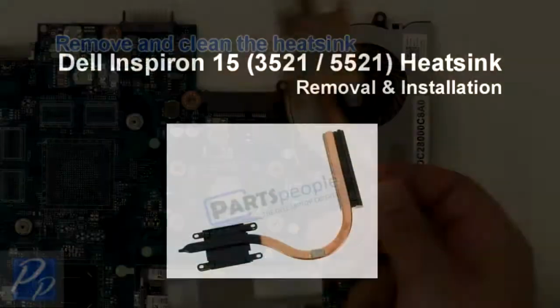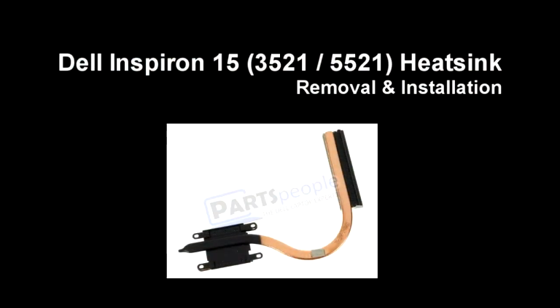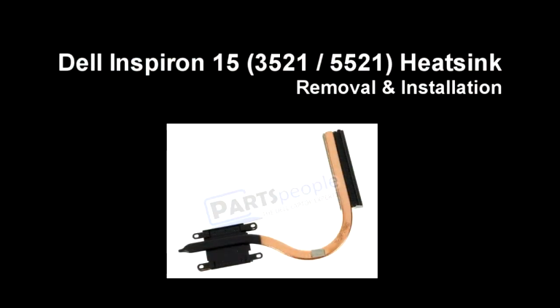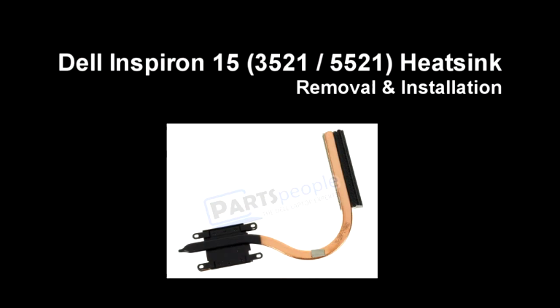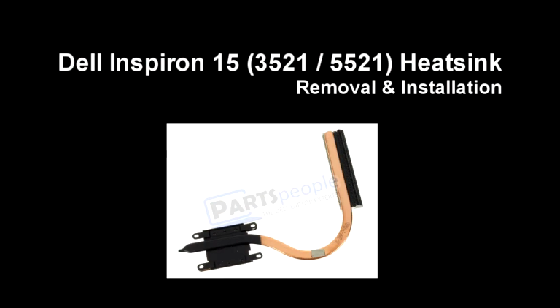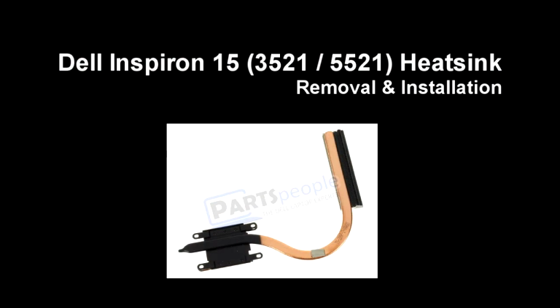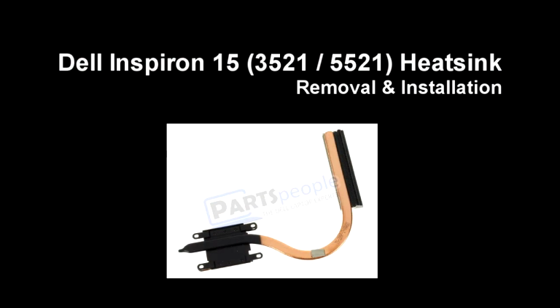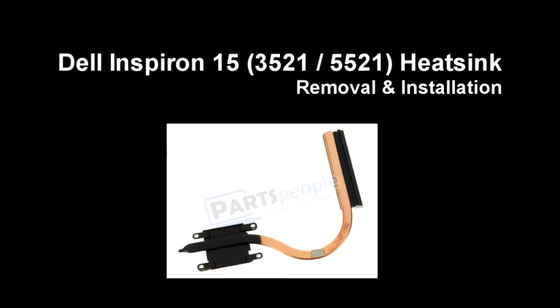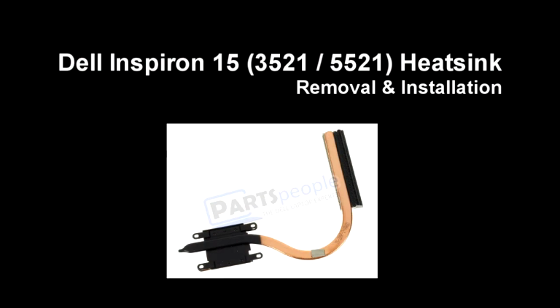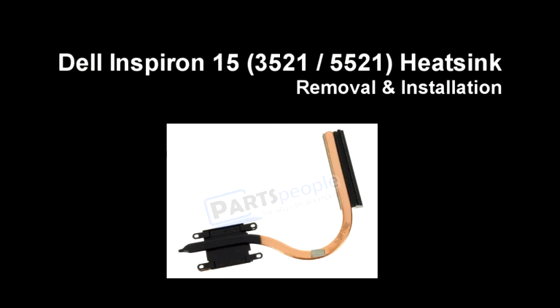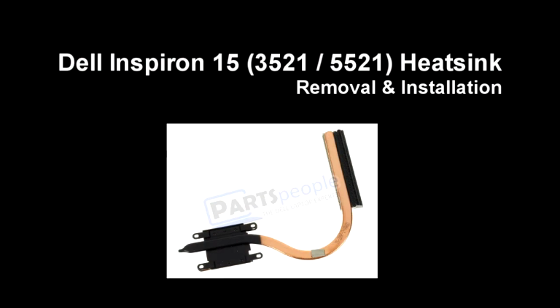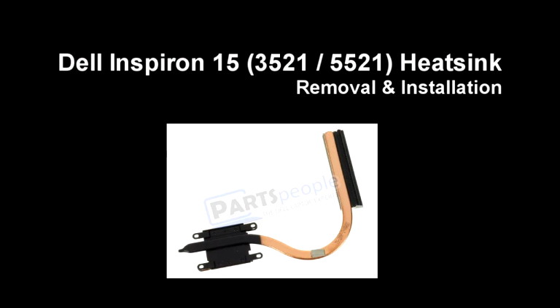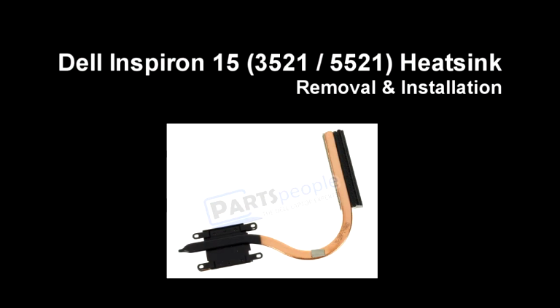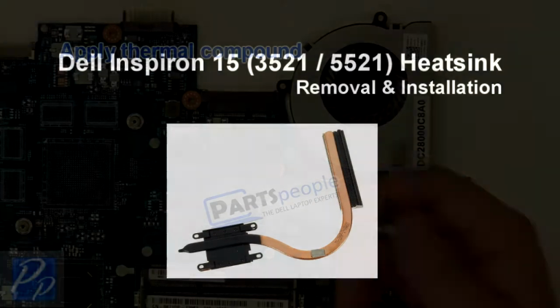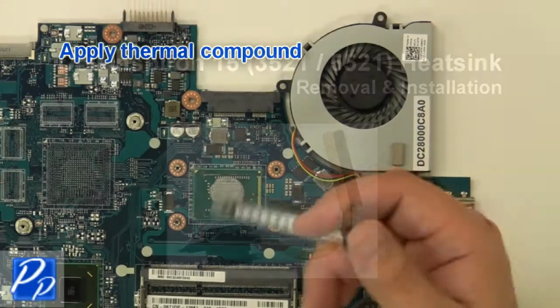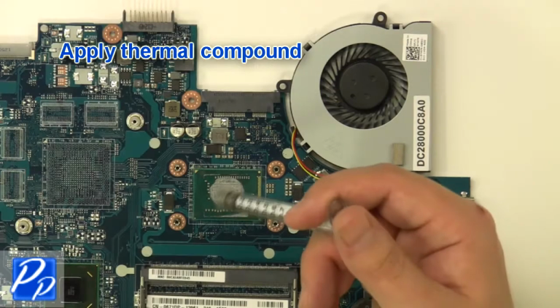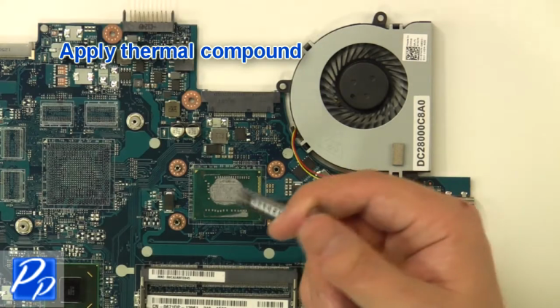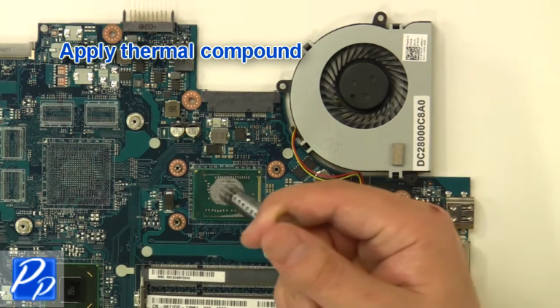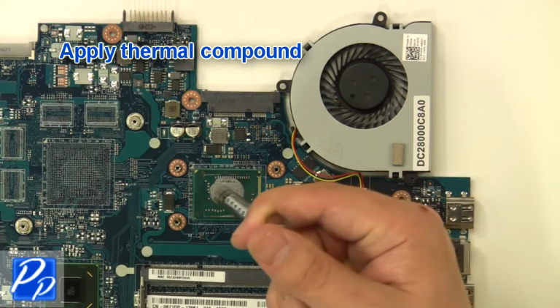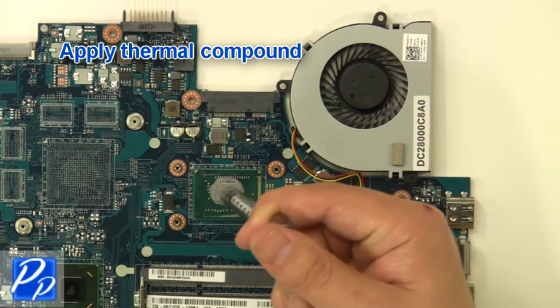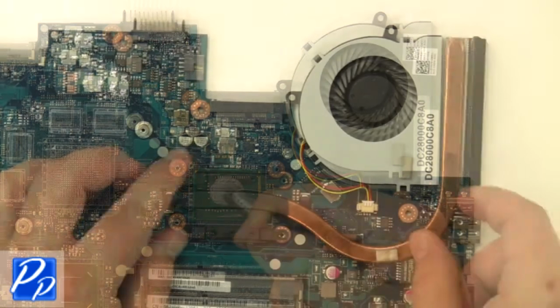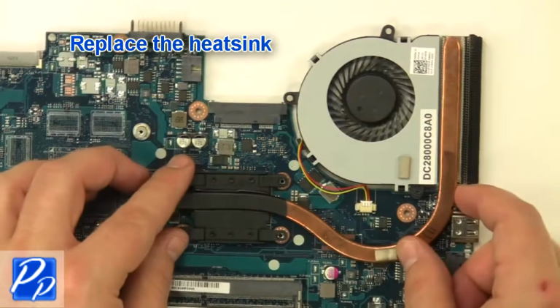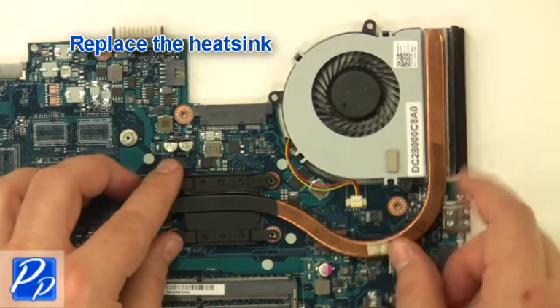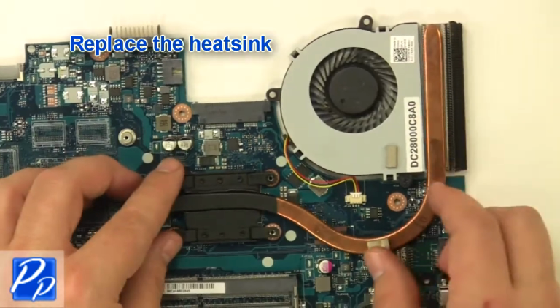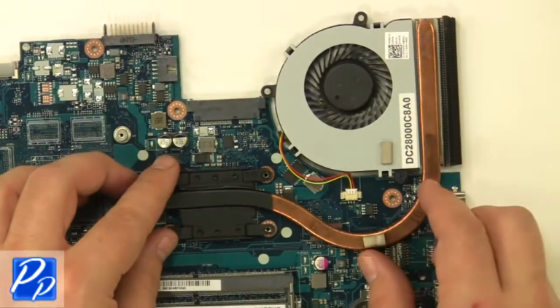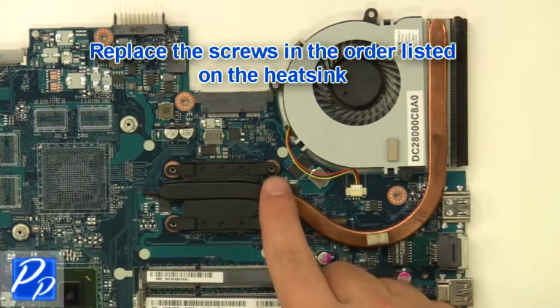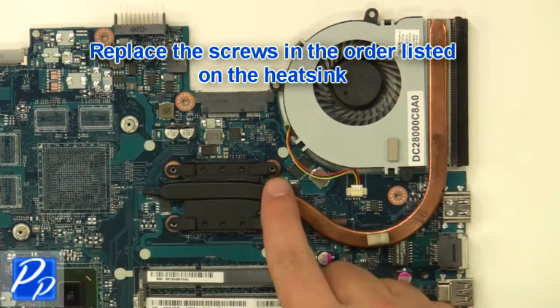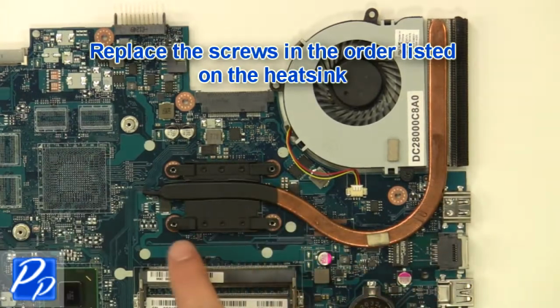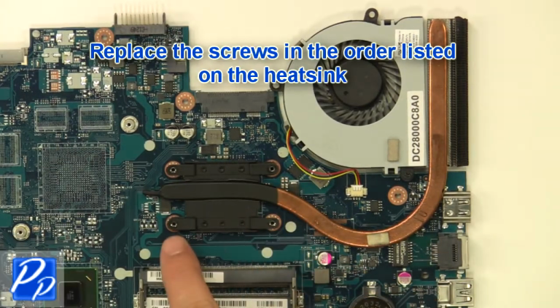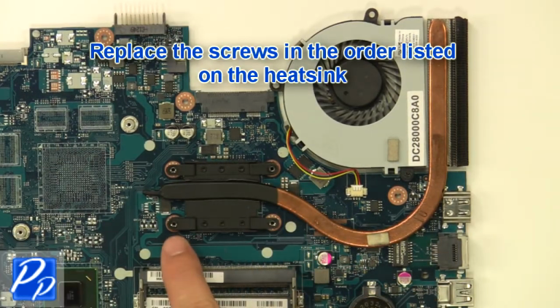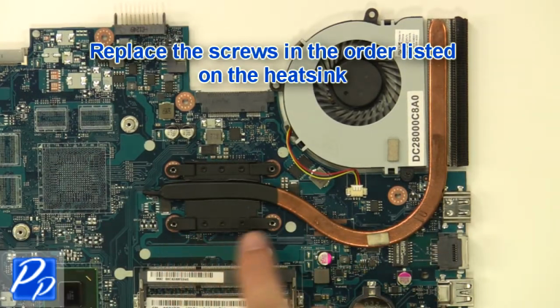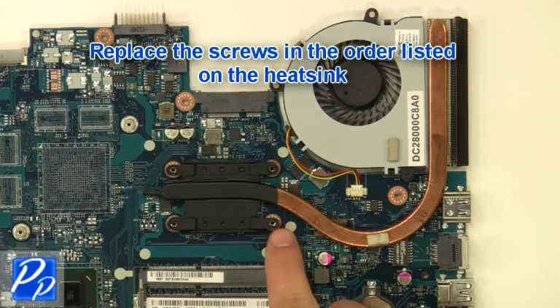If you need to find the part, check out the link in the video description. Apply thermal compound, replace the heatsink, and tighten the screws in the order listed on the heatsink.